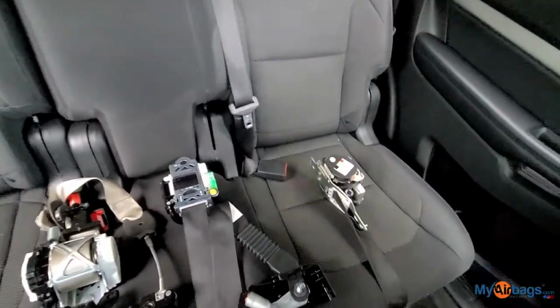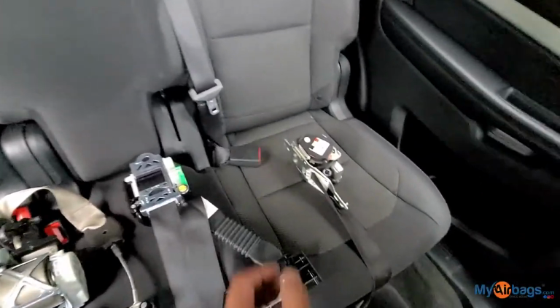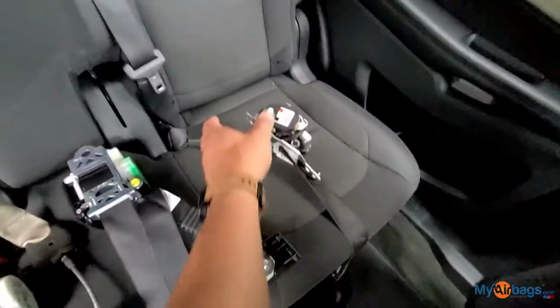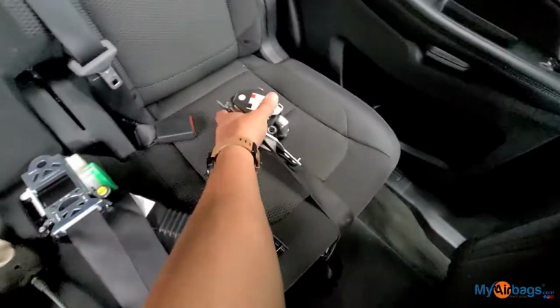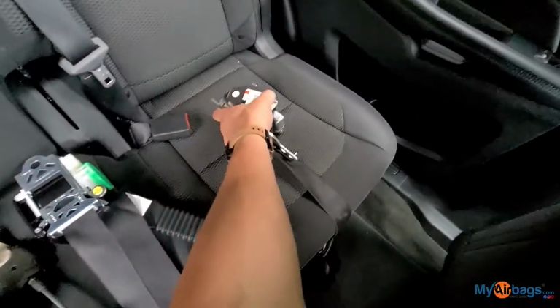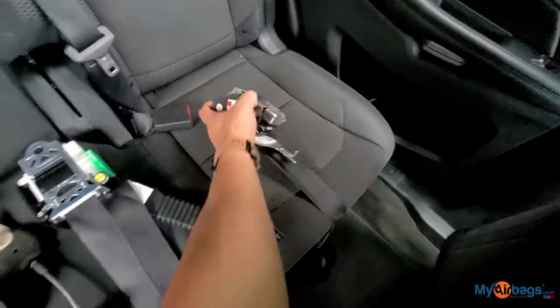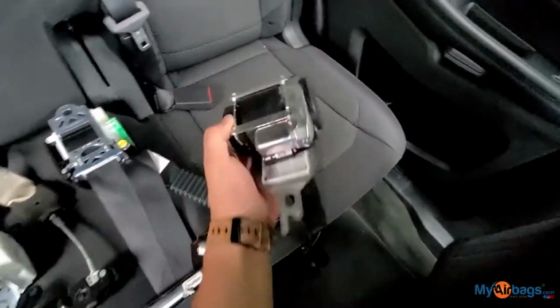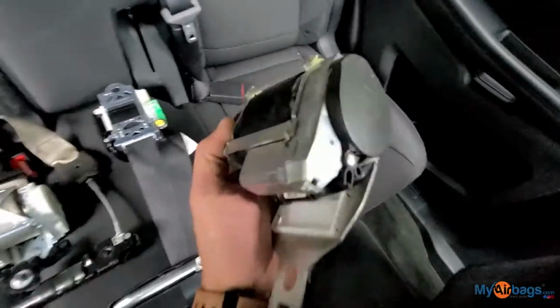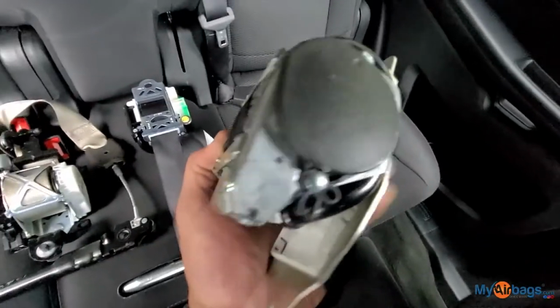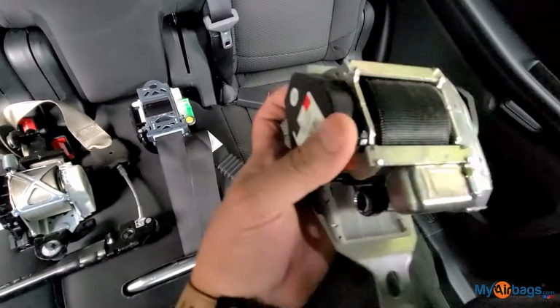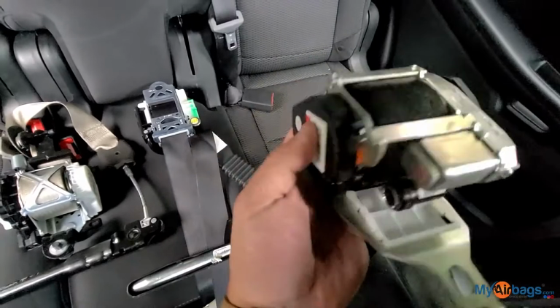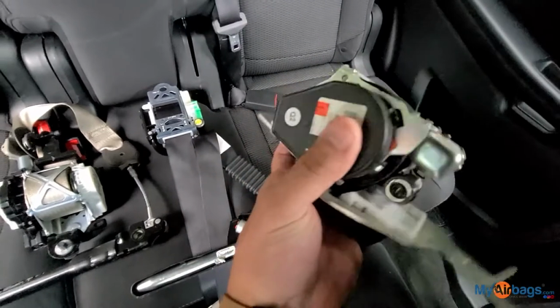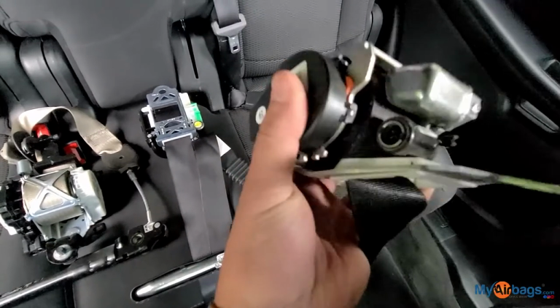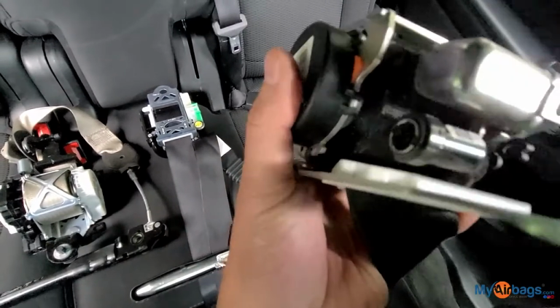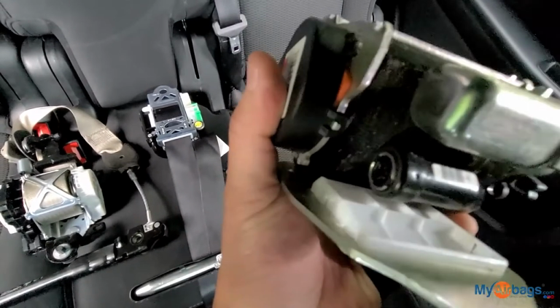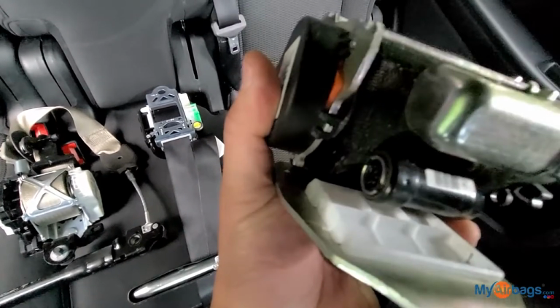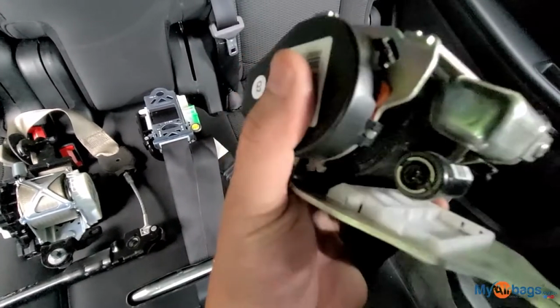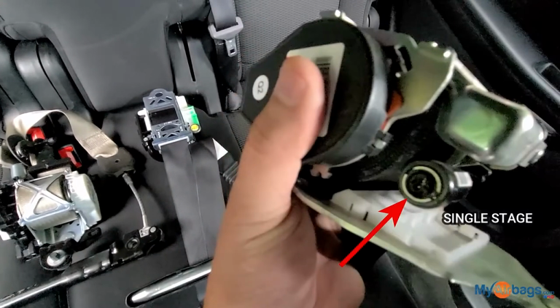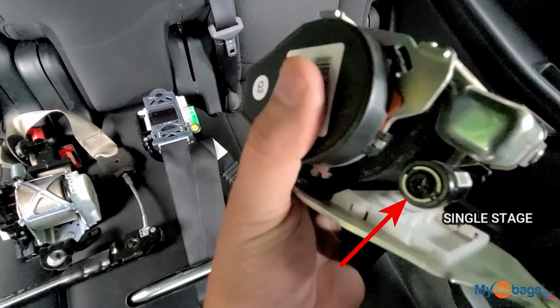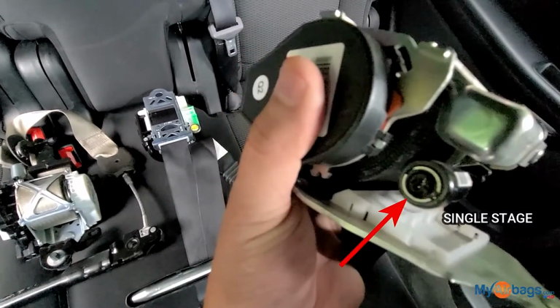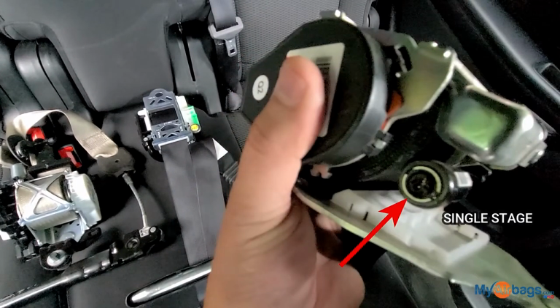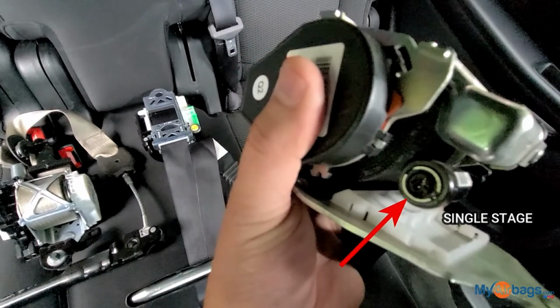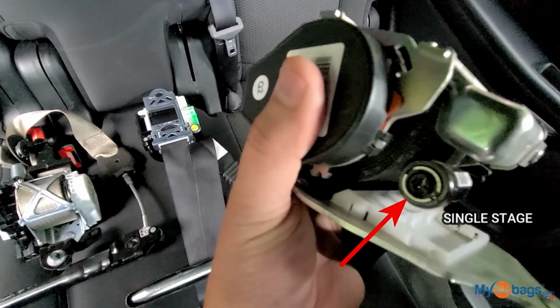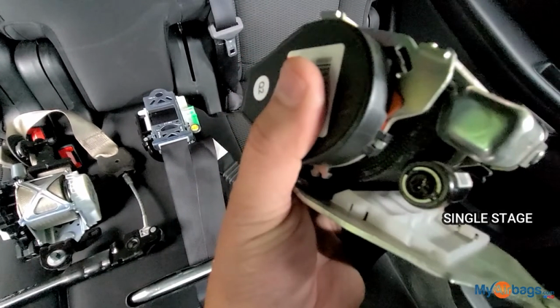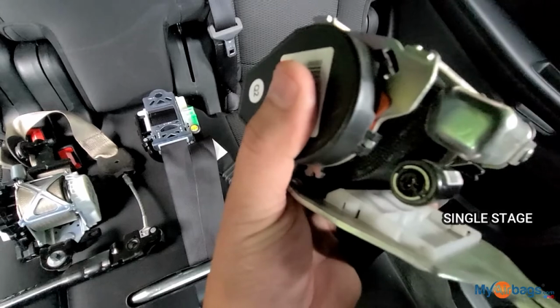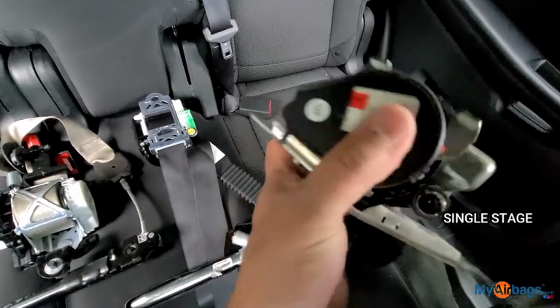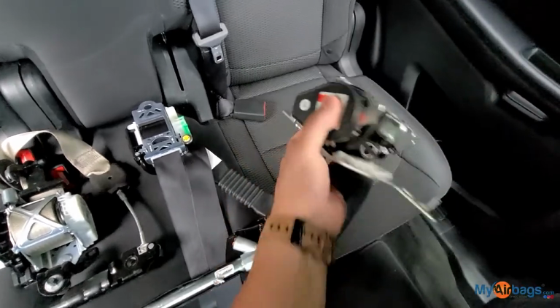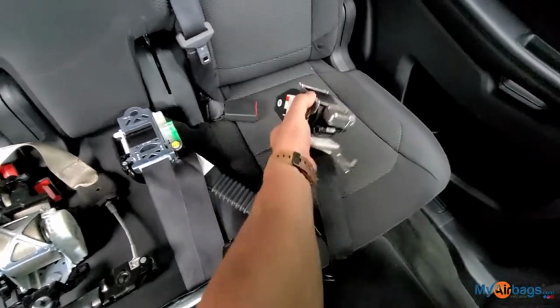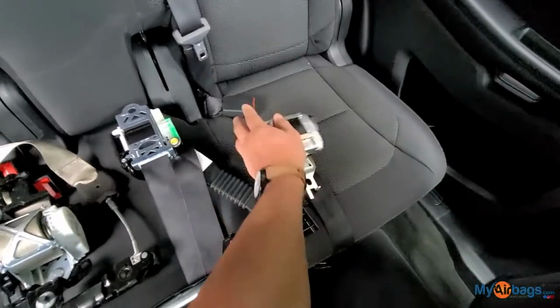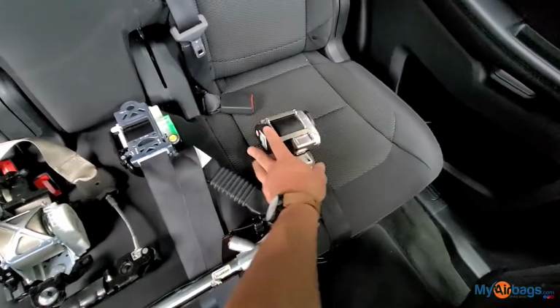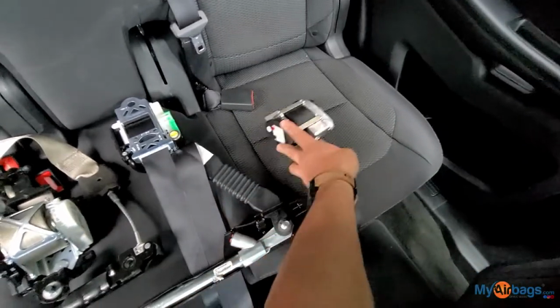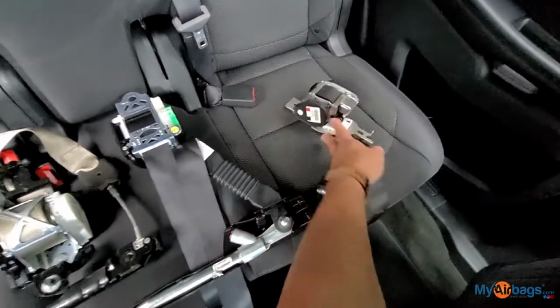On this one, it's a single stage. Because it has one plug right there — just one connector, single stage.